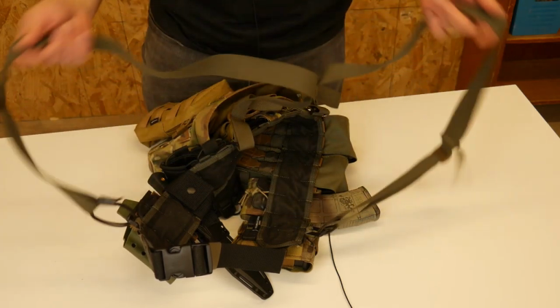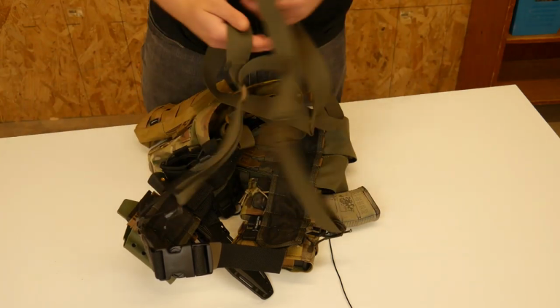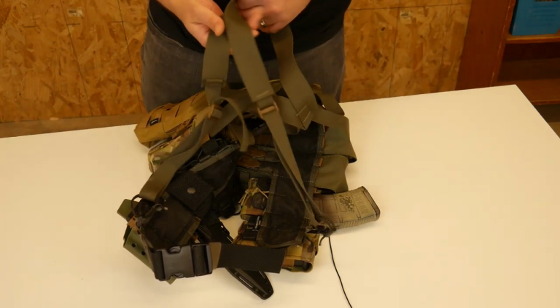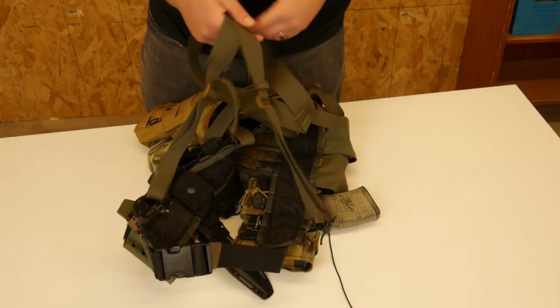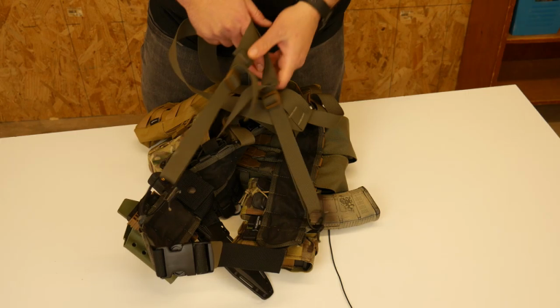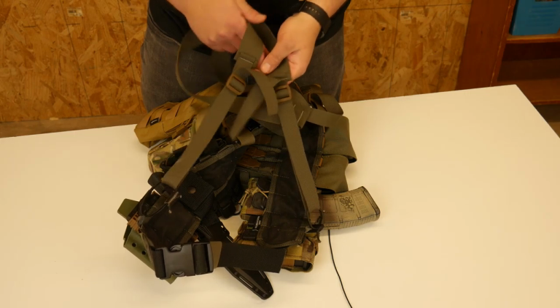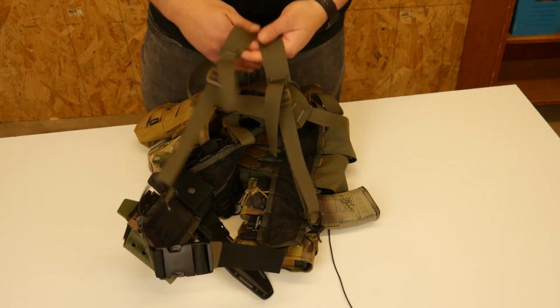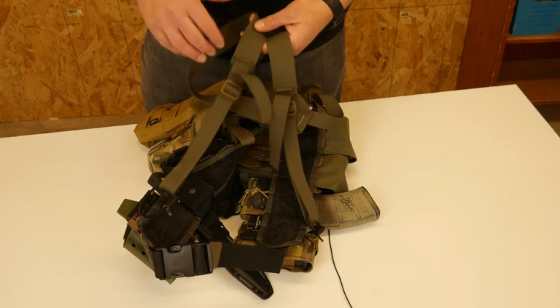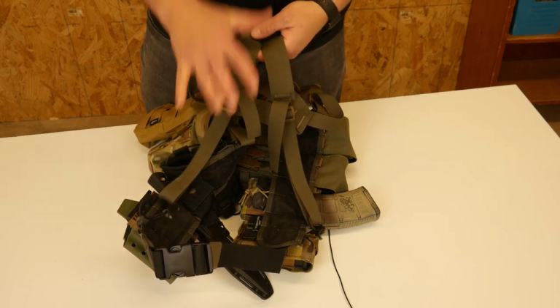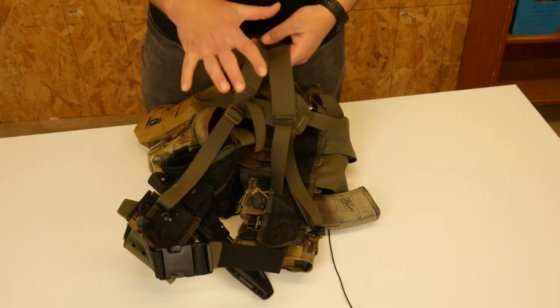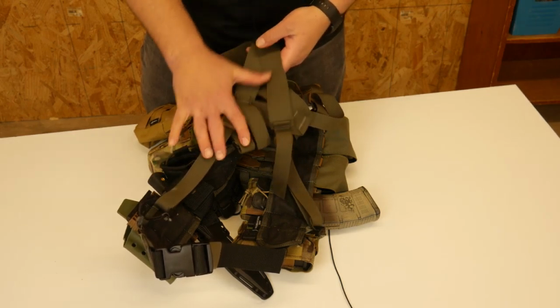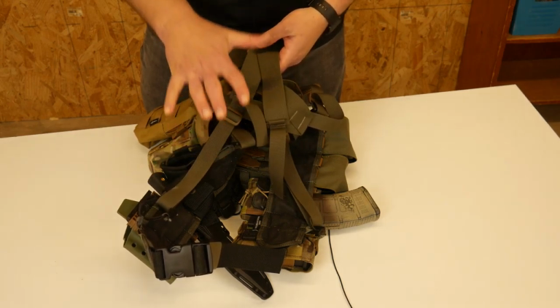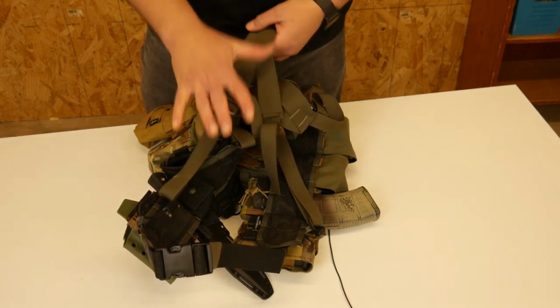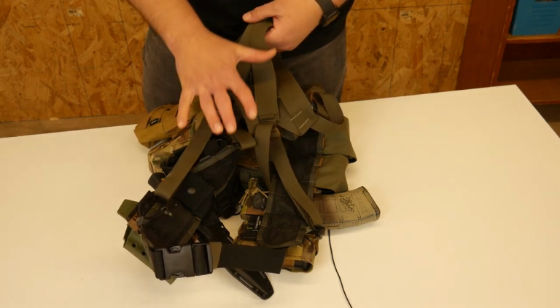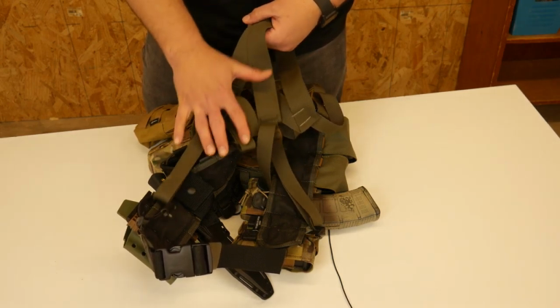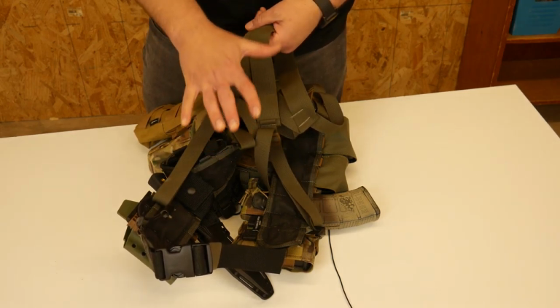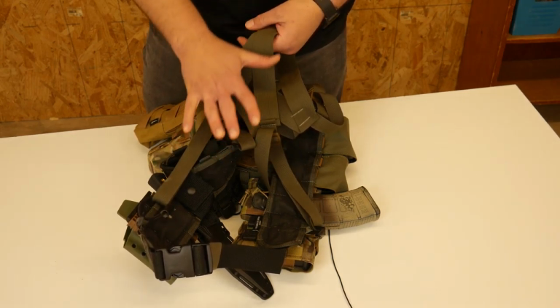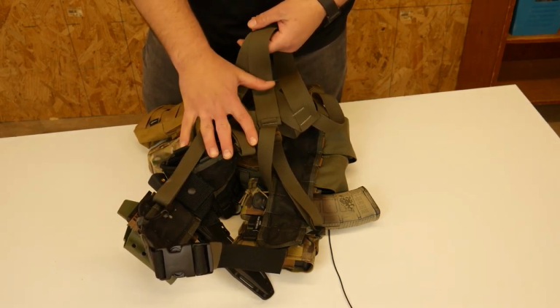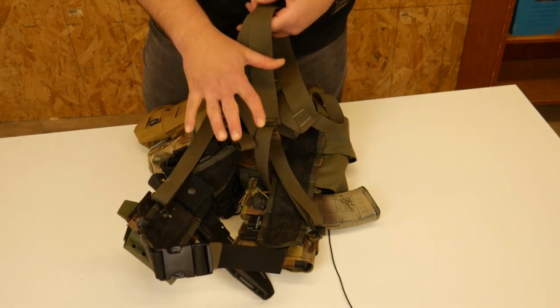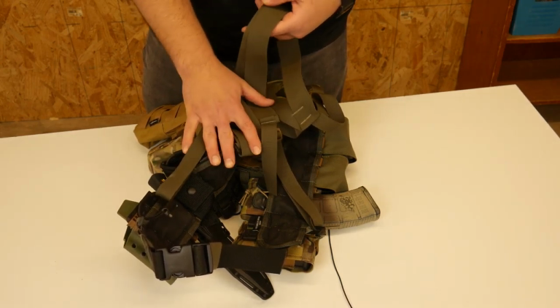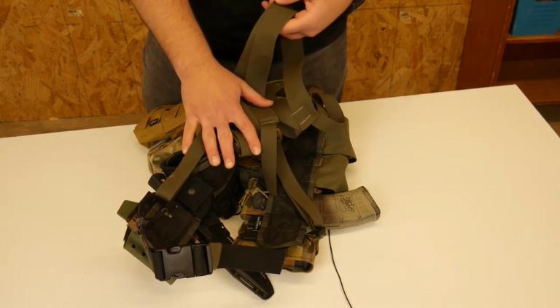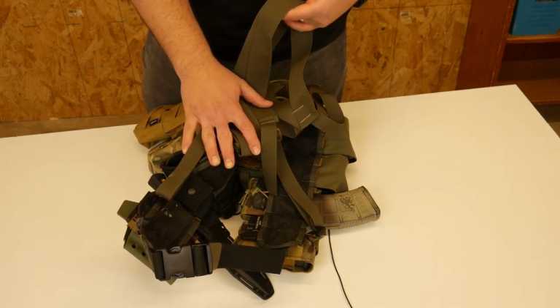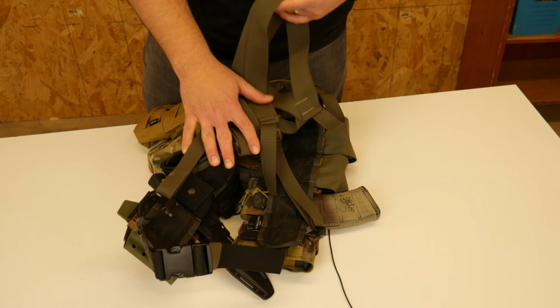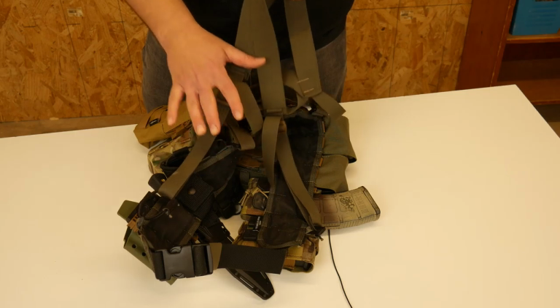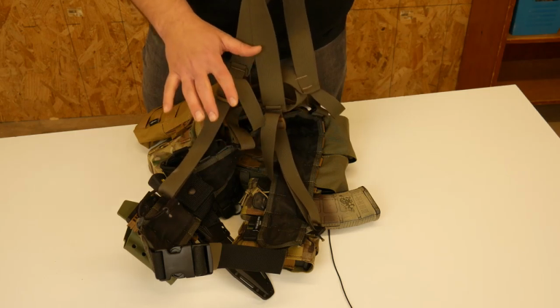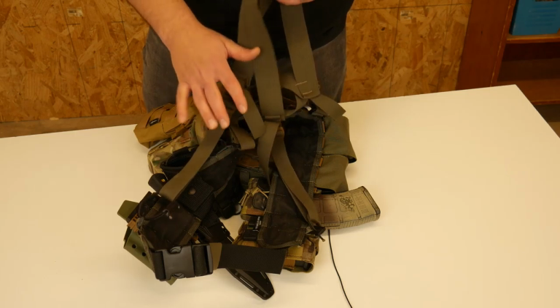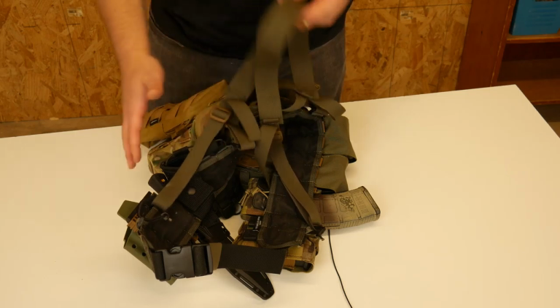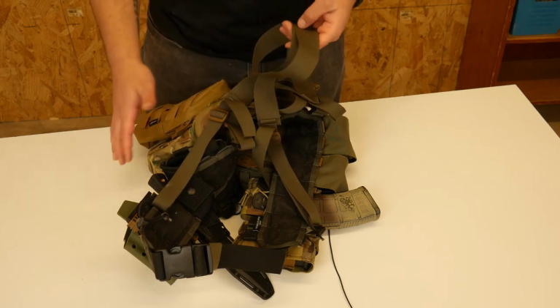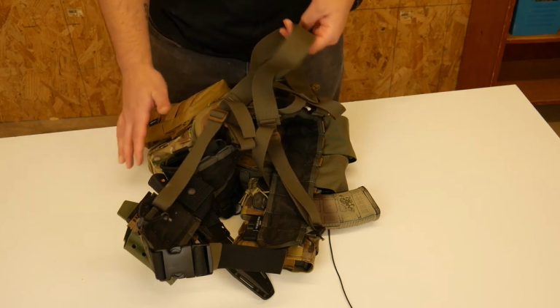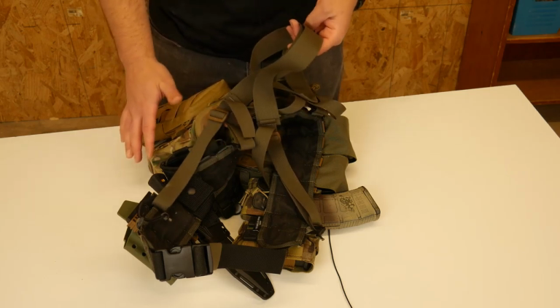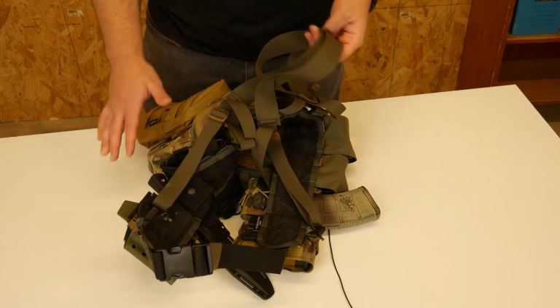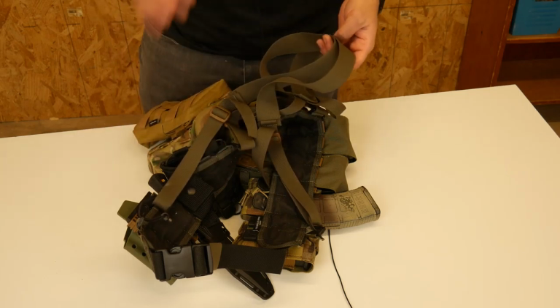I've run this a couple times now and I really like how this rig rides. I can't believe how comfortable it is given the amount of weight that it carries.